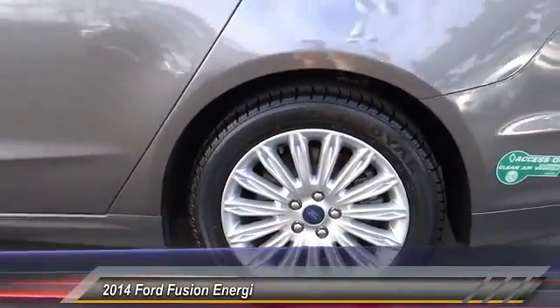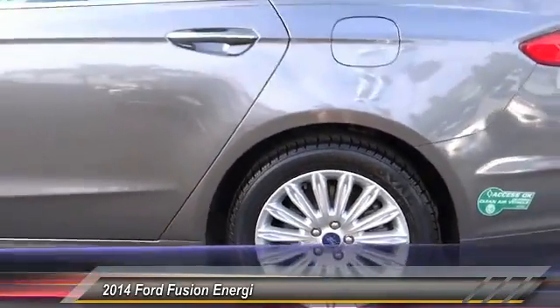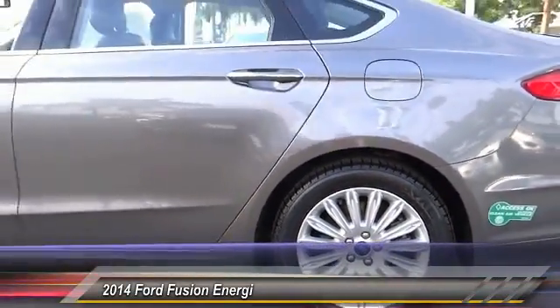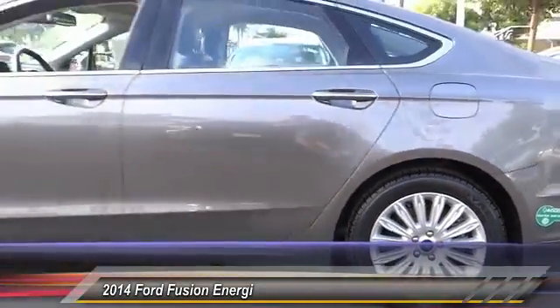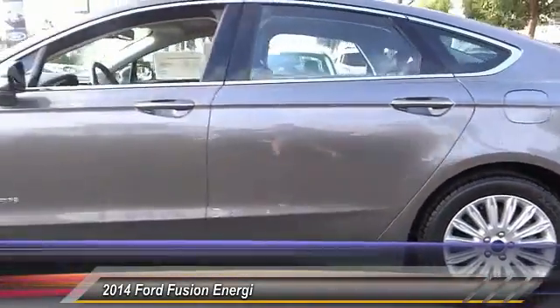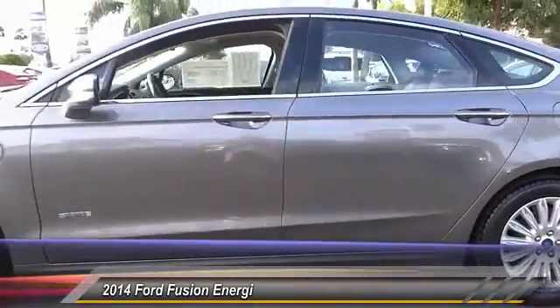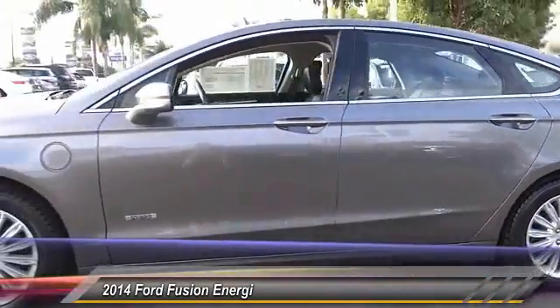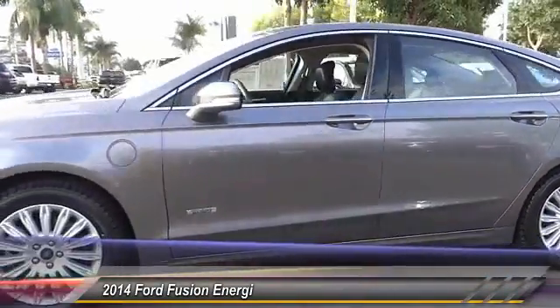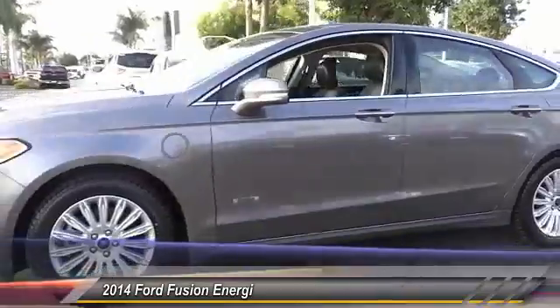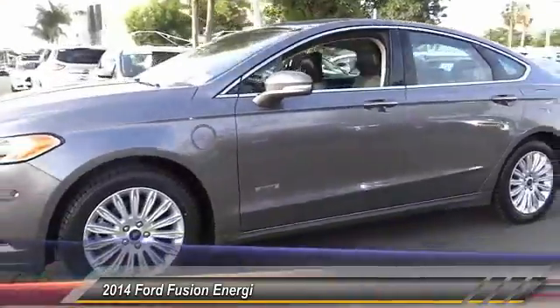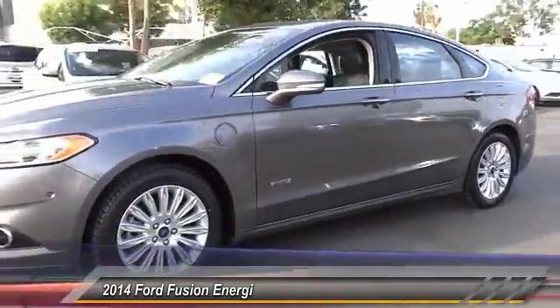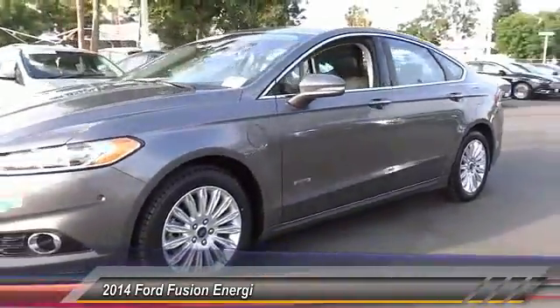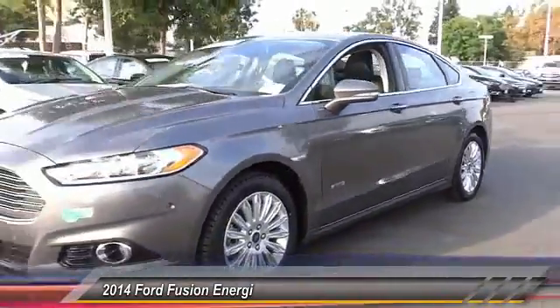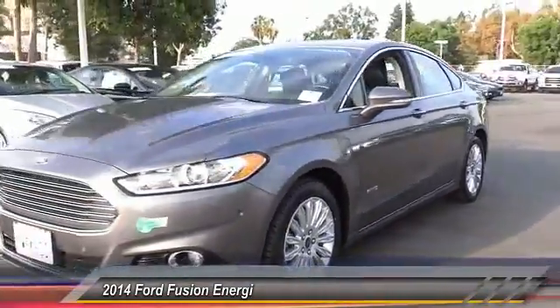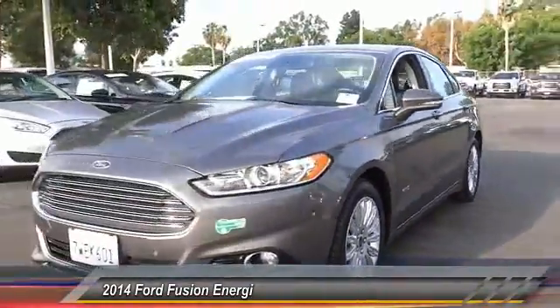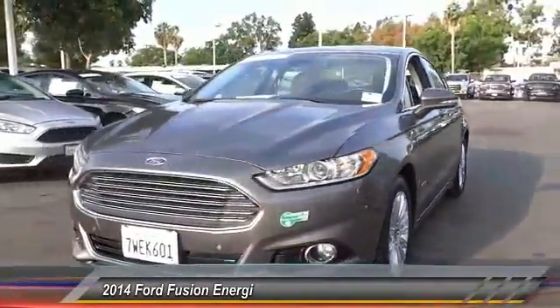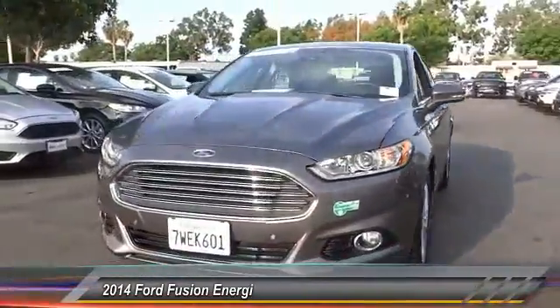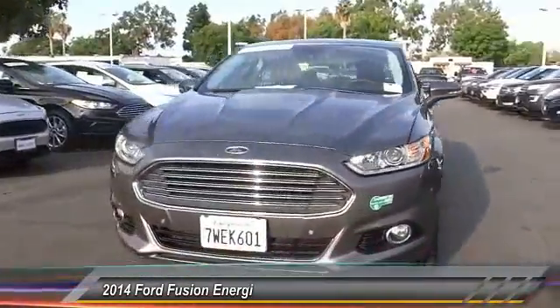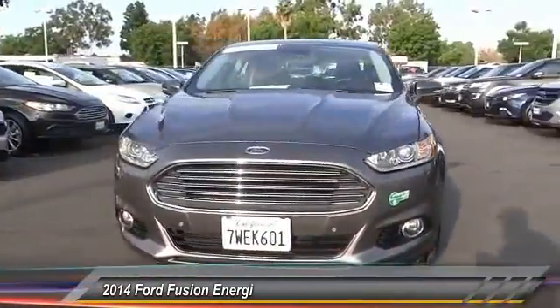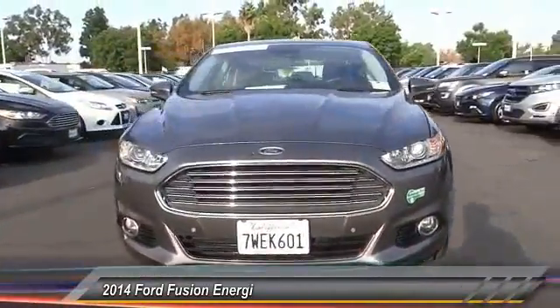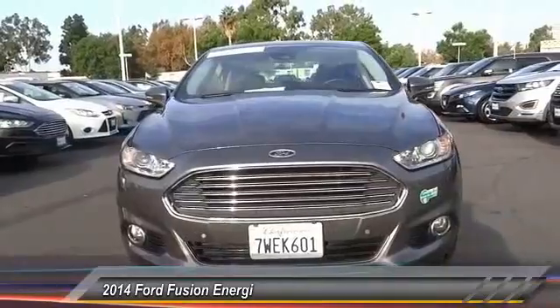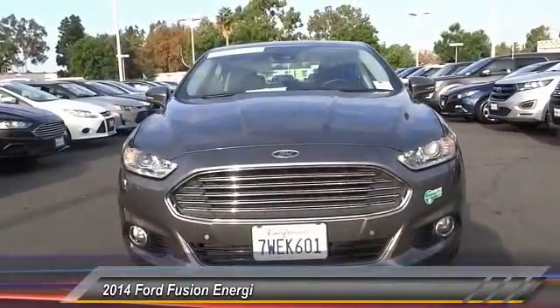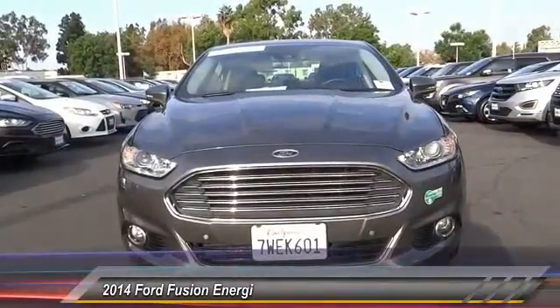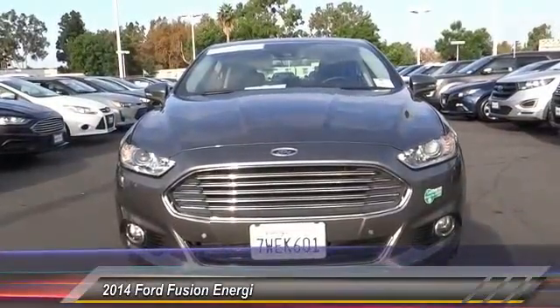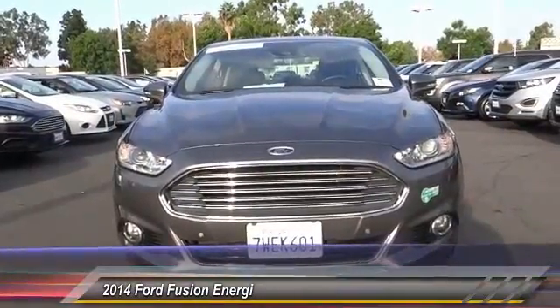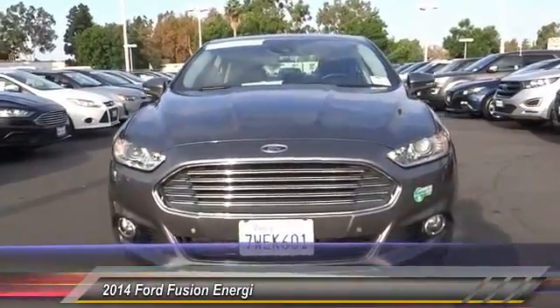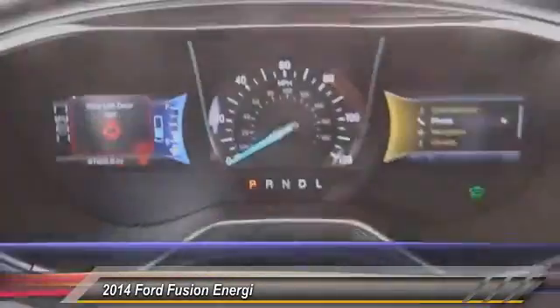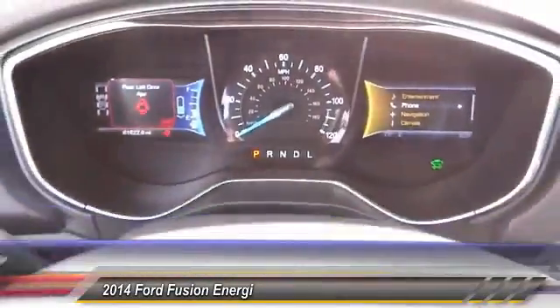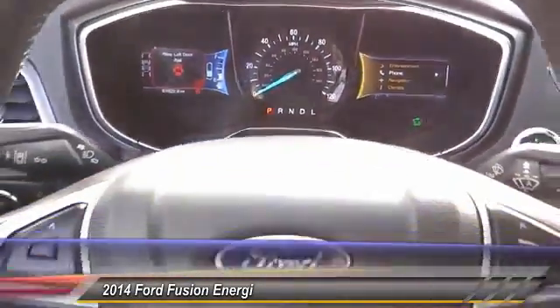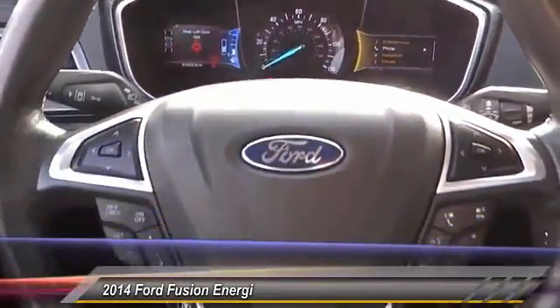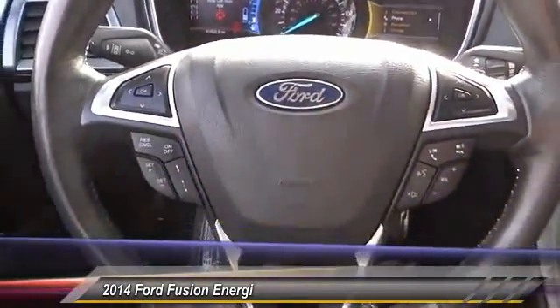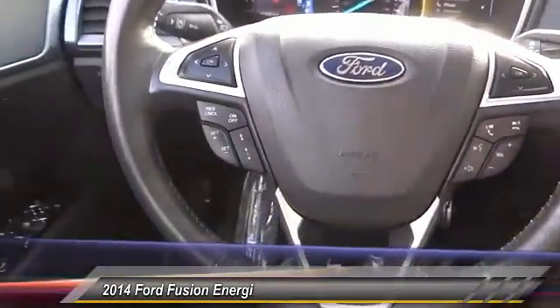Traction control, power passenger seat, navigation system, dual airbags, air conditioning, power steering, alloy wheels, four-wheel disc brakes, AM-FM stereo radio, universal garage door opener.